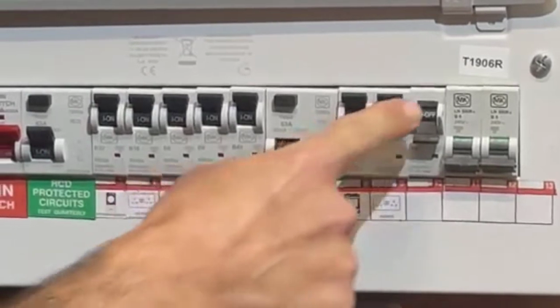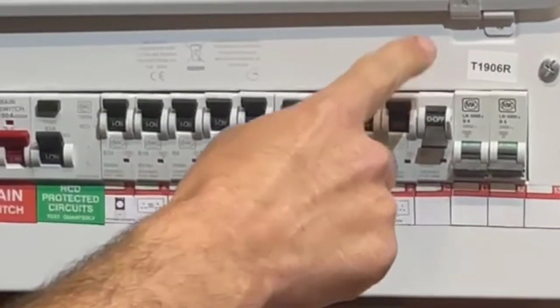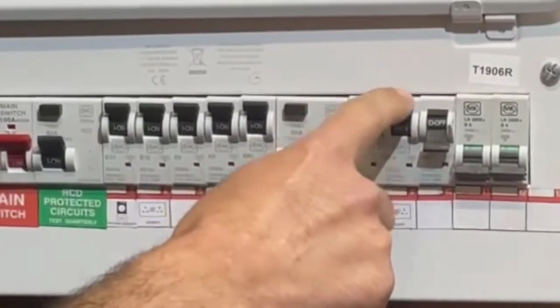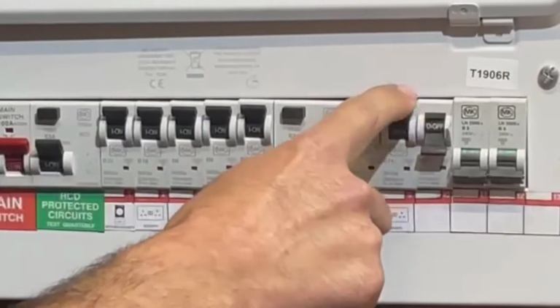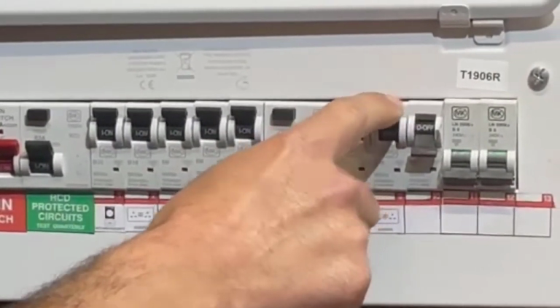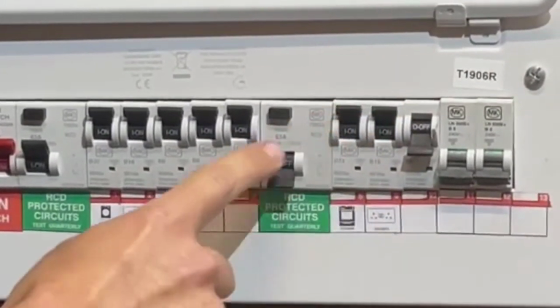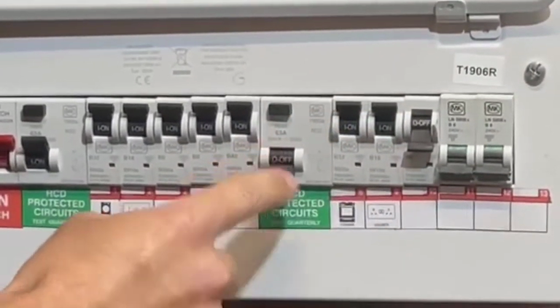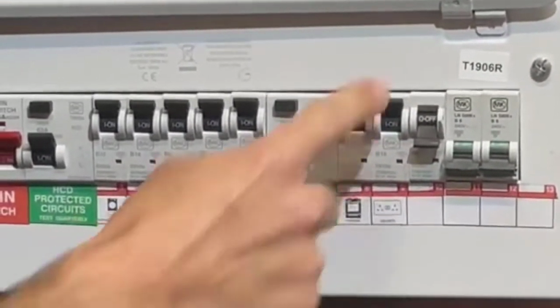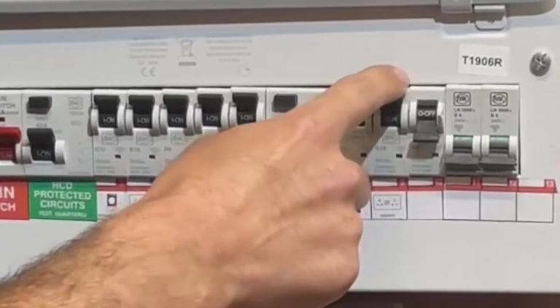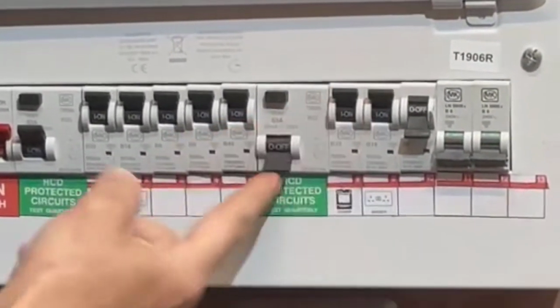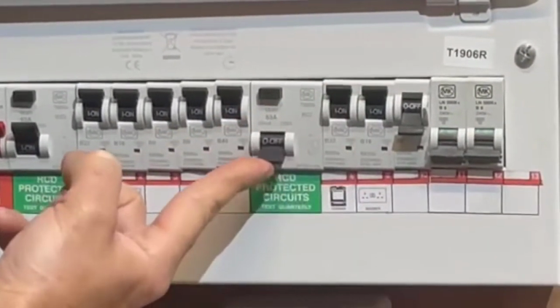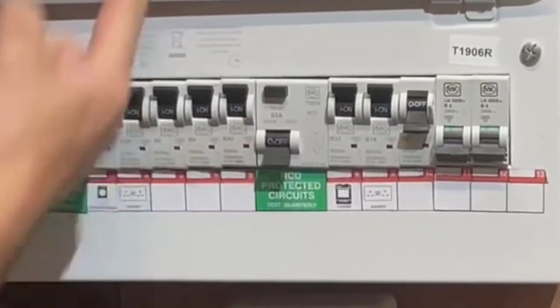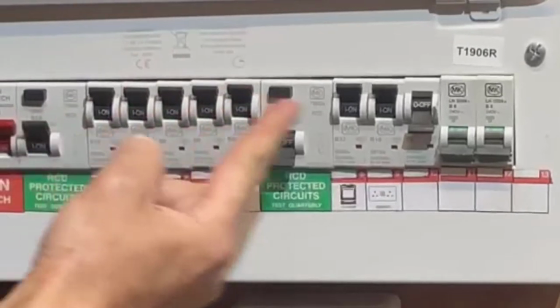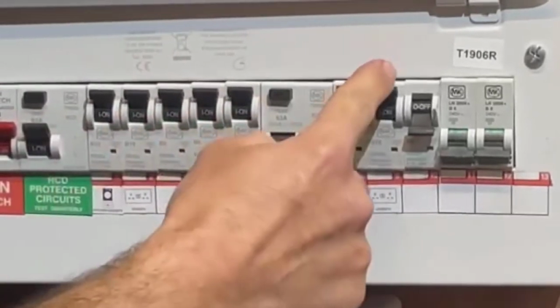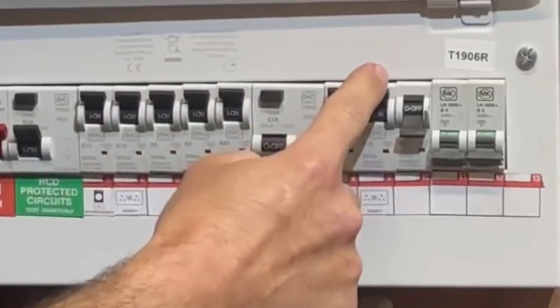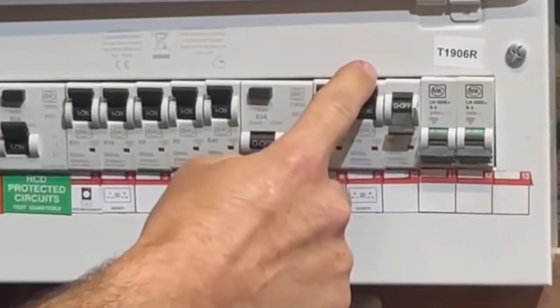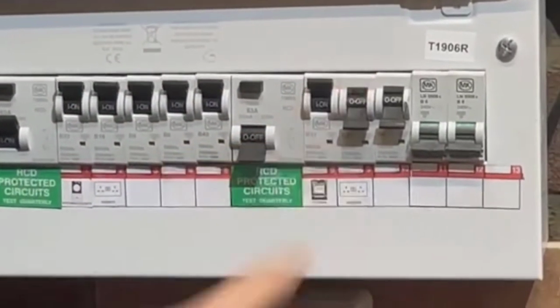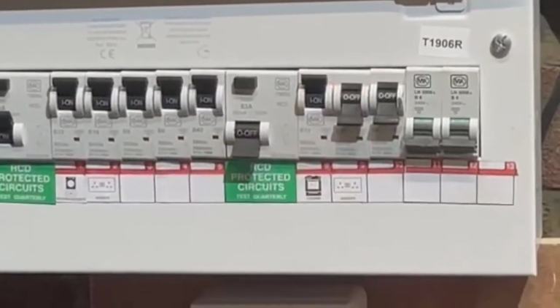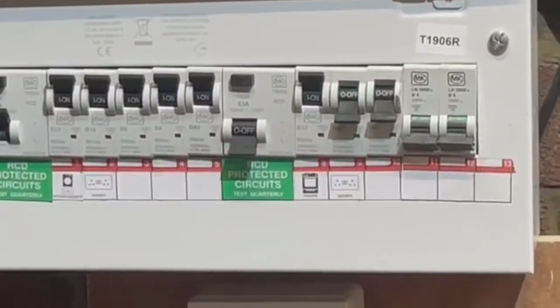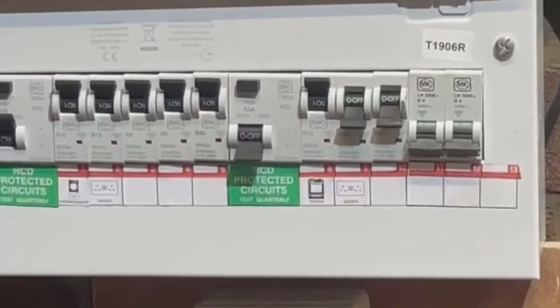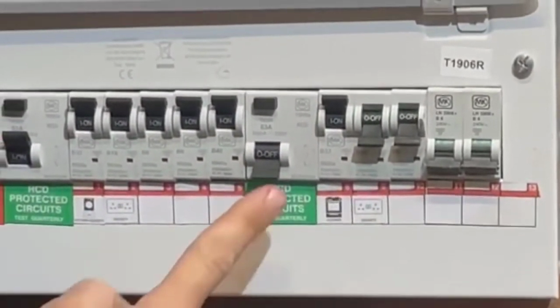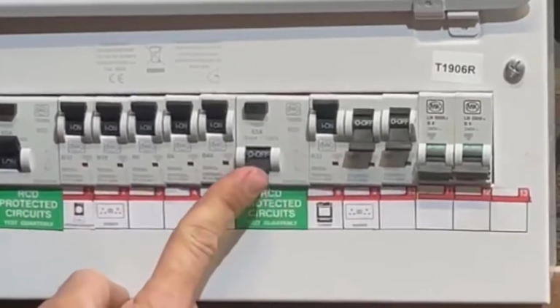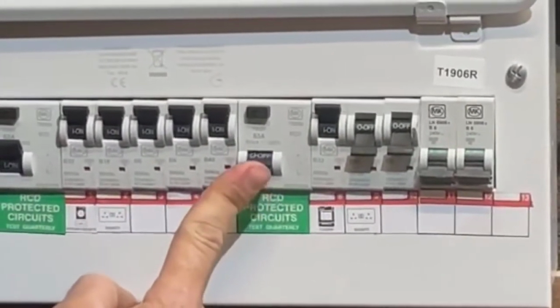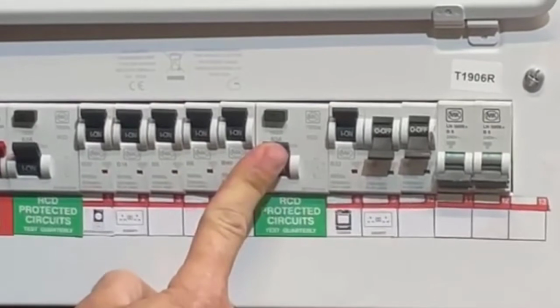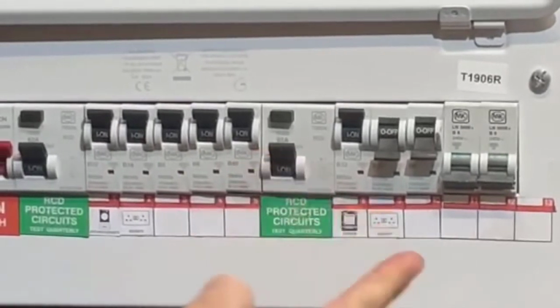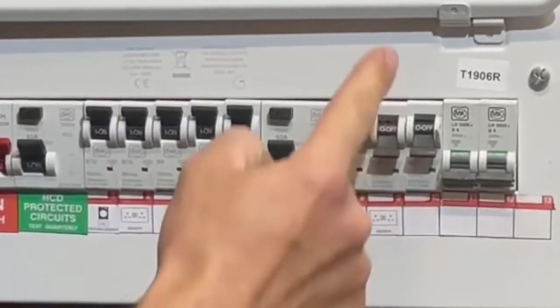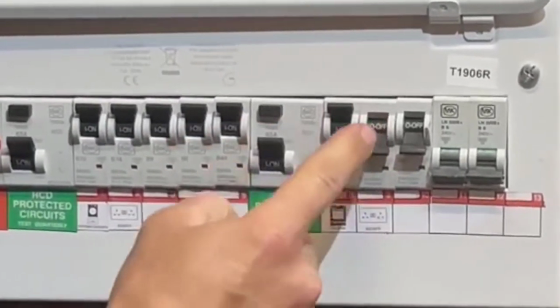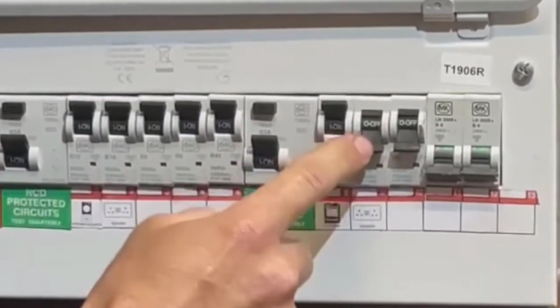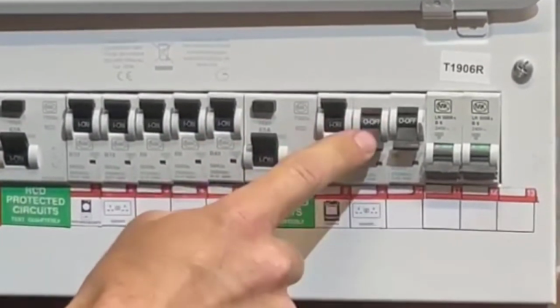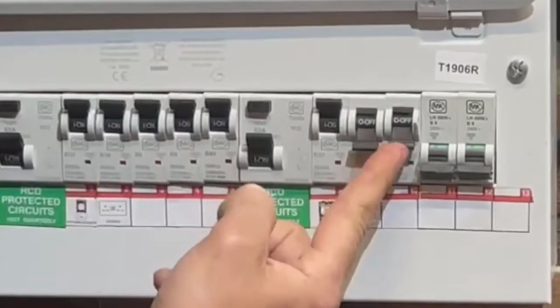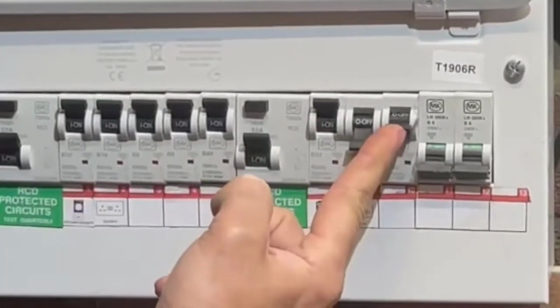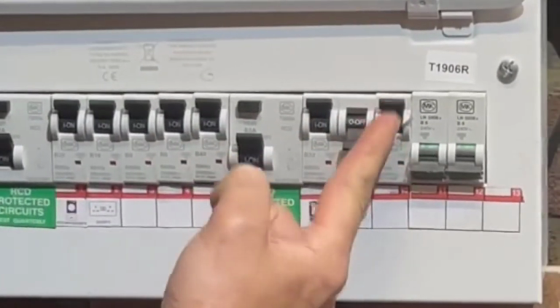In this case, this circuit here is what is tripping the RCD. Now if we try again it doesn't let you. What you do is turn that circuit off, turn the RCD back on, leave this circuit off, and turn the other circuit breakers on.